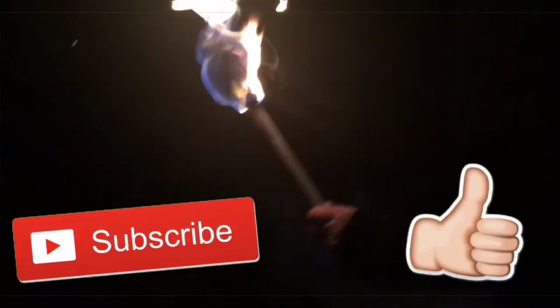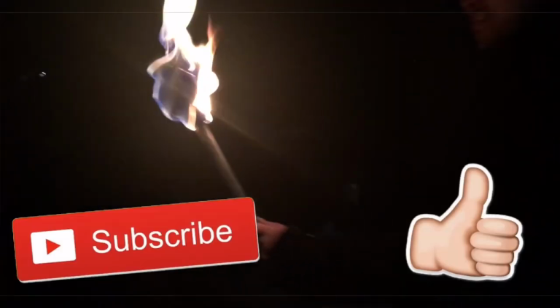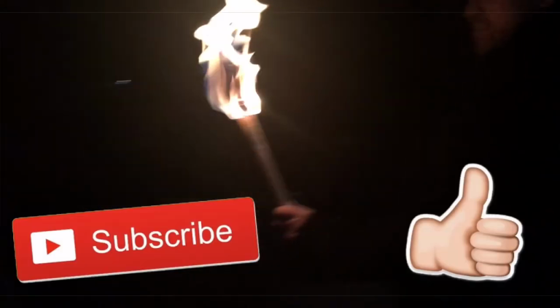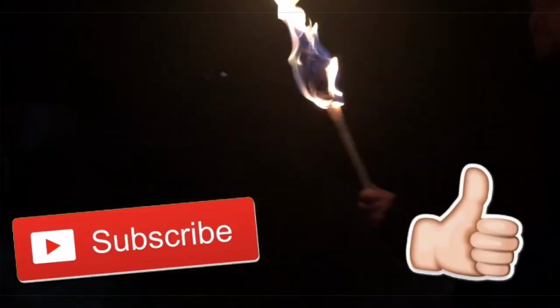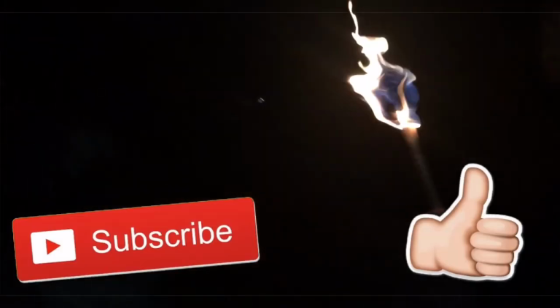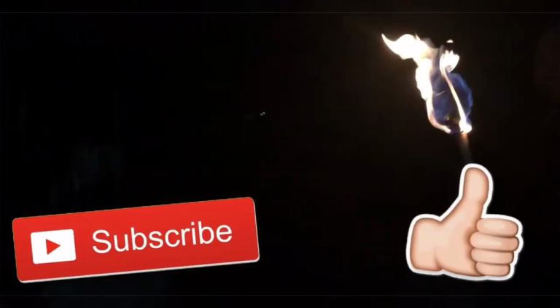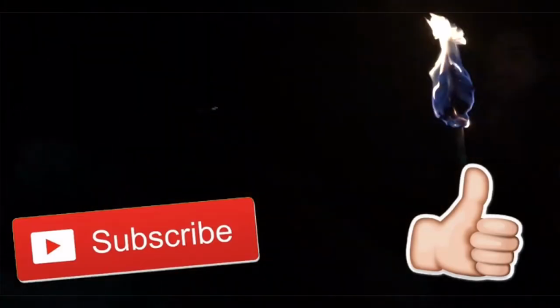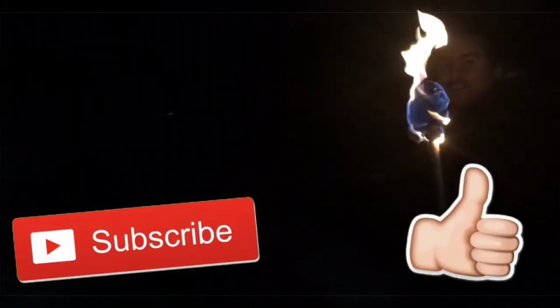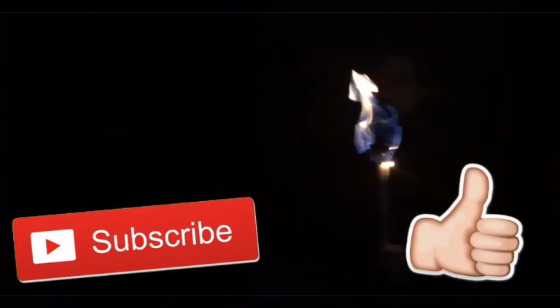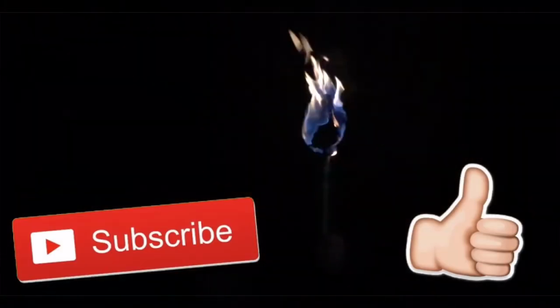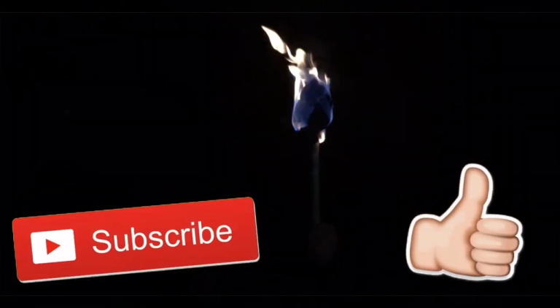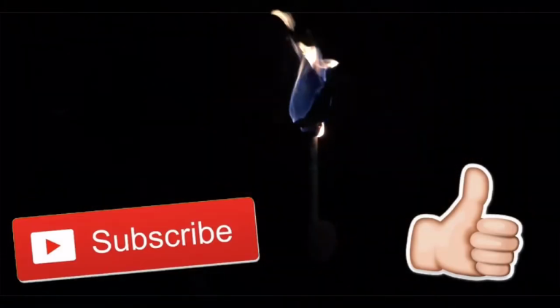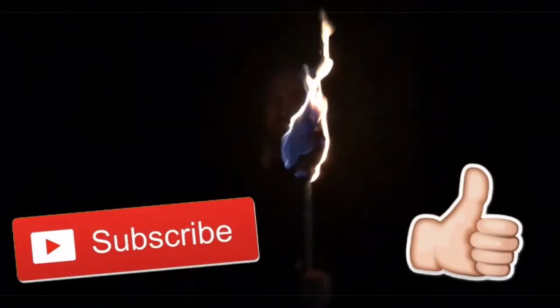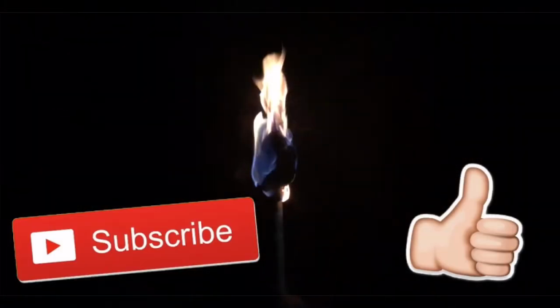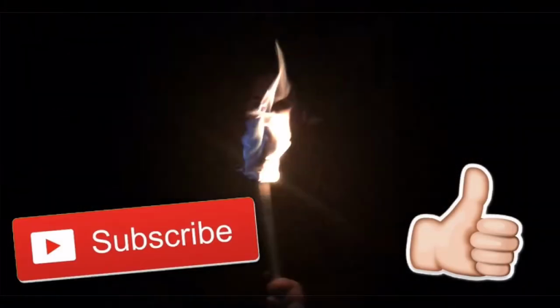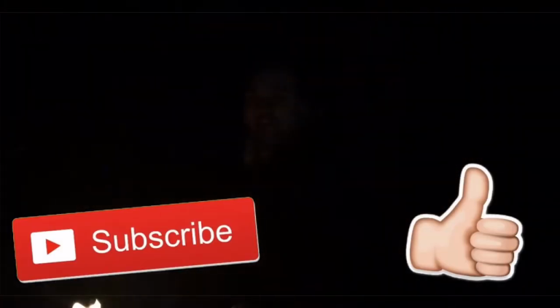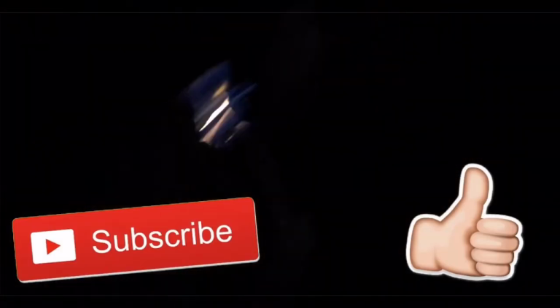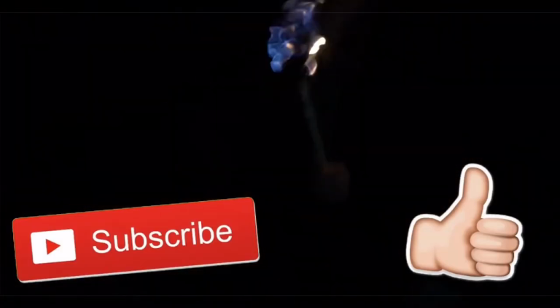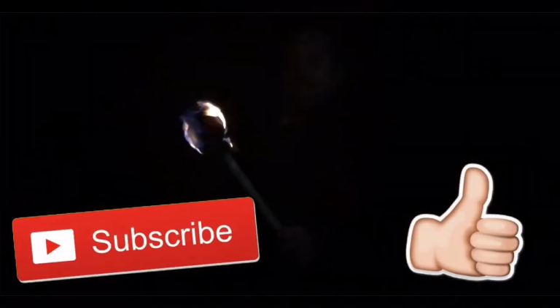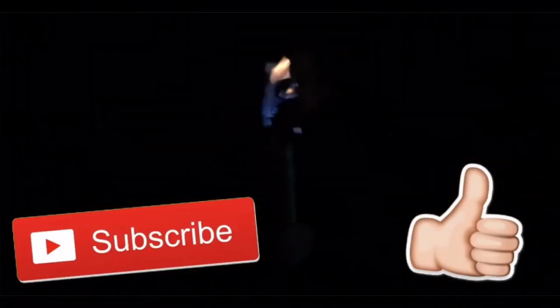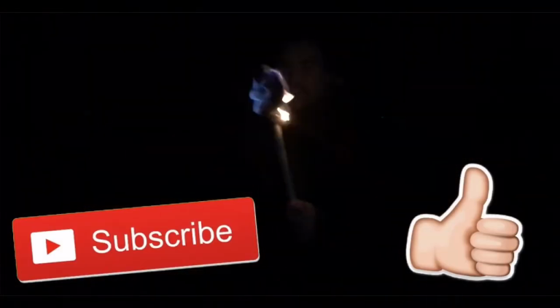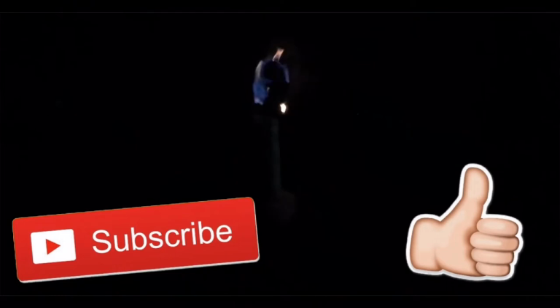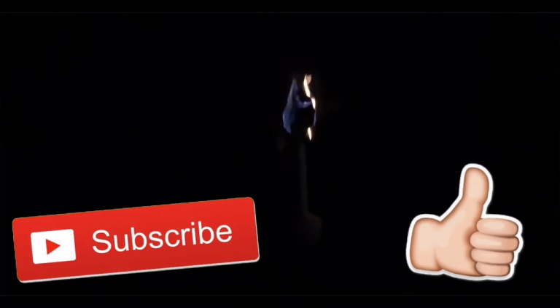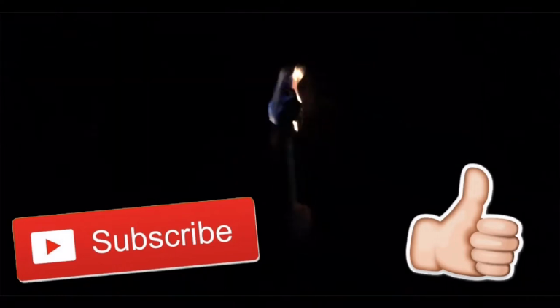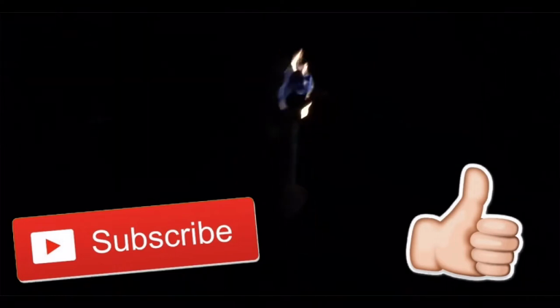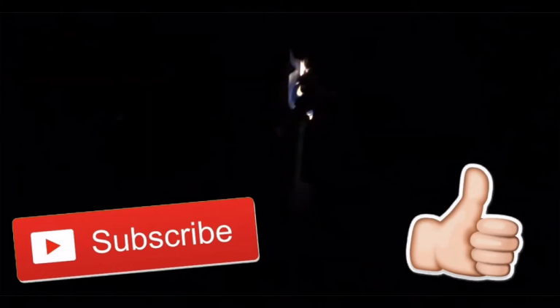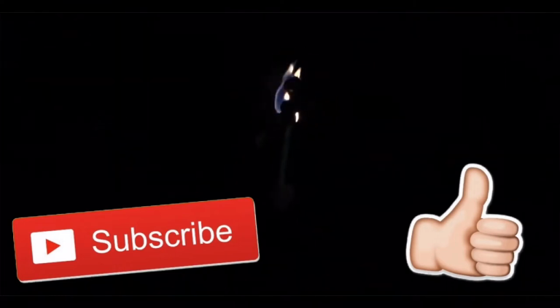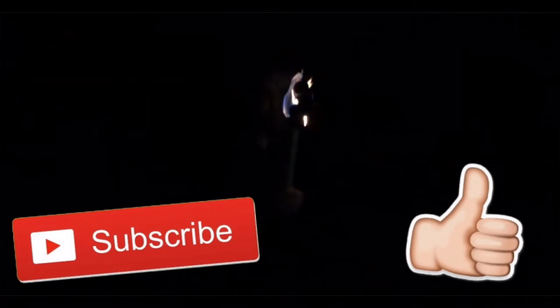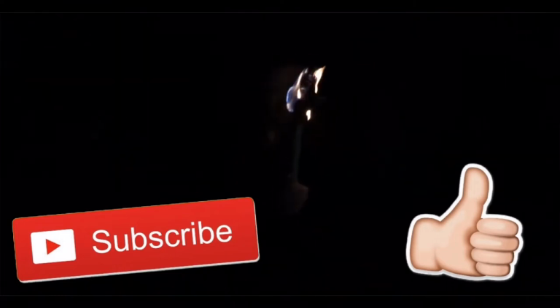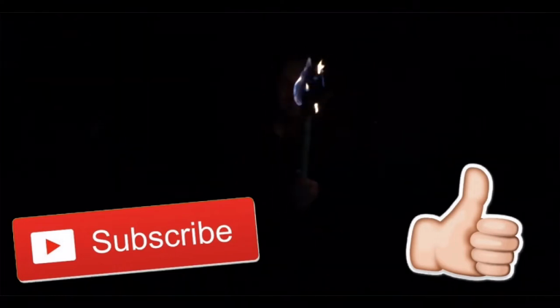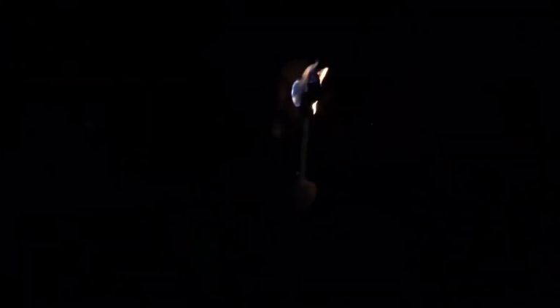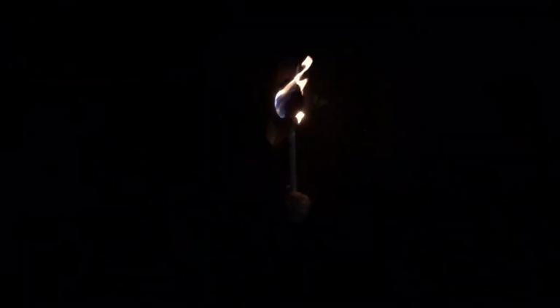Thank you guys so much for watching. If you liked this video please give it a thumbs up, and if you're new to the channel please consider subscribing to see more future videos.